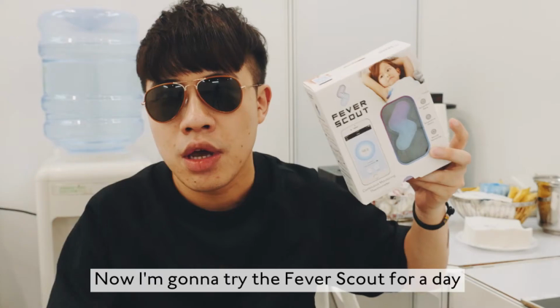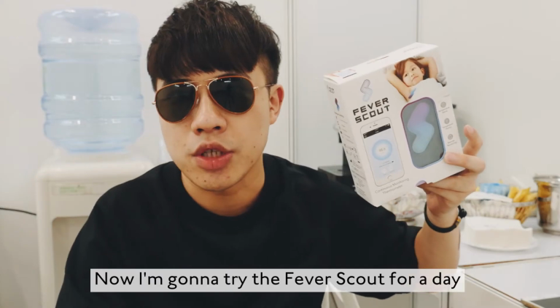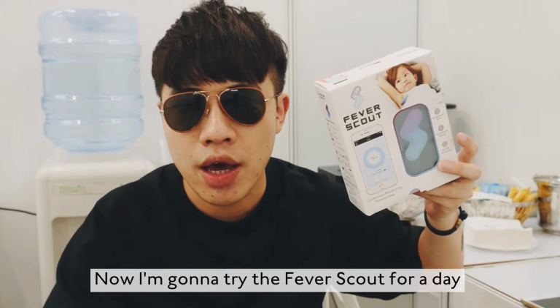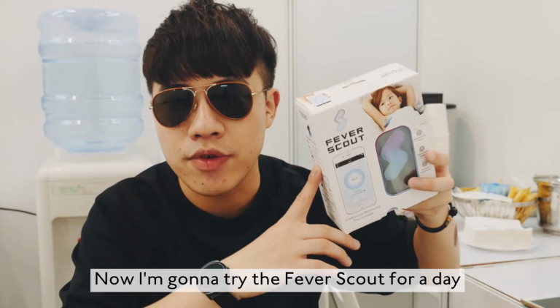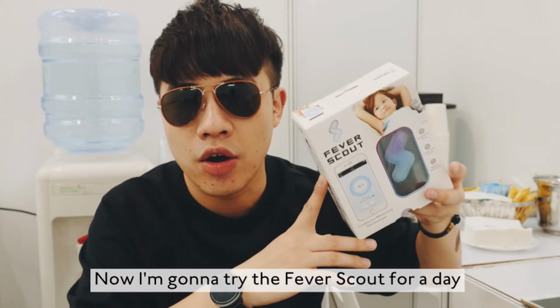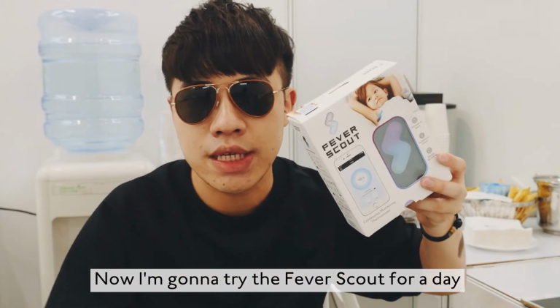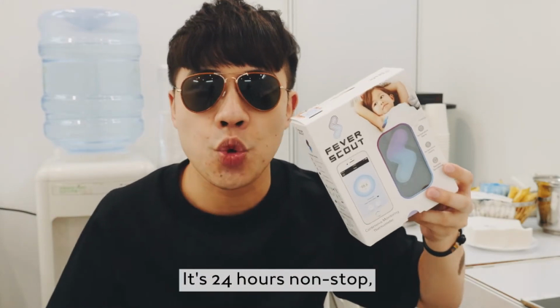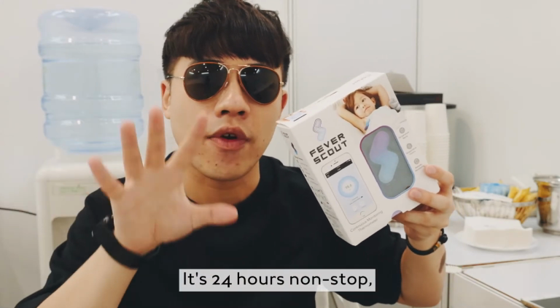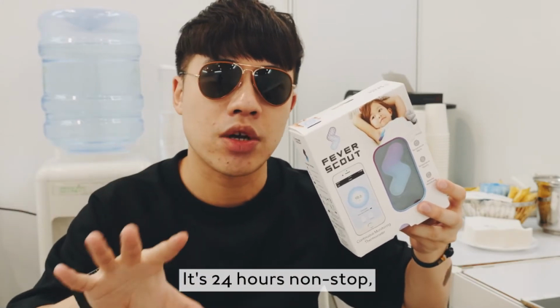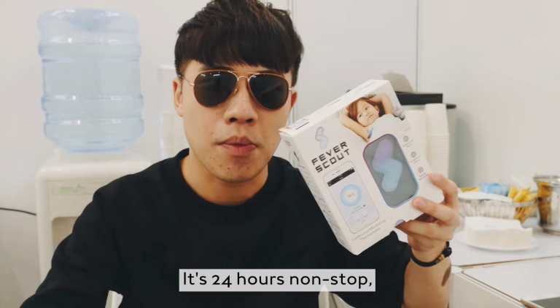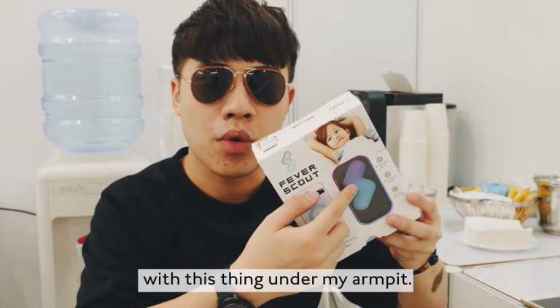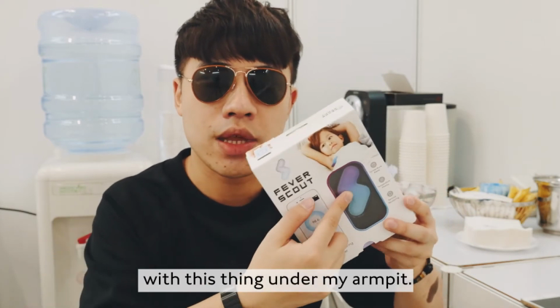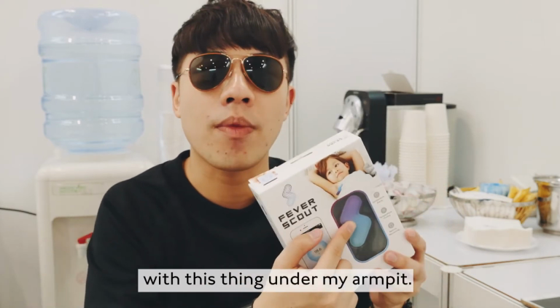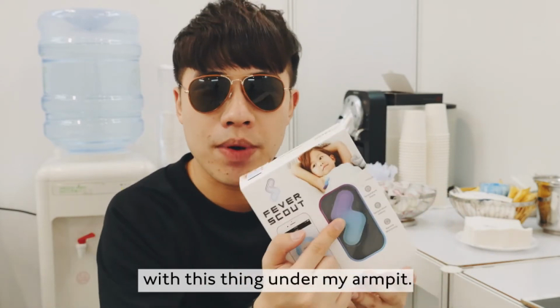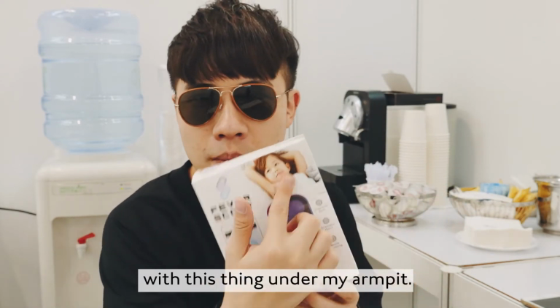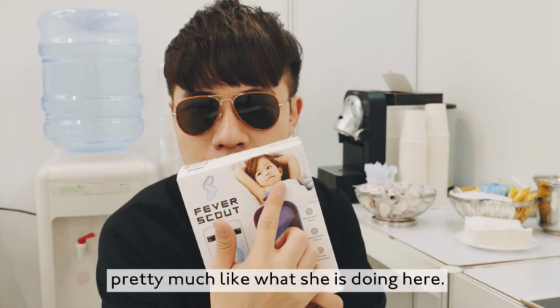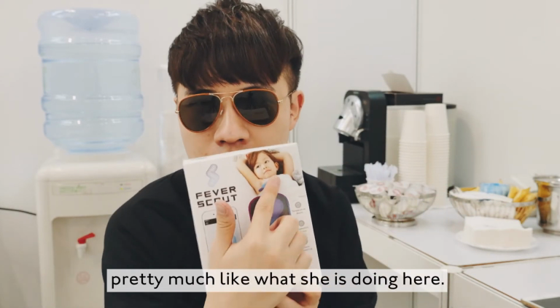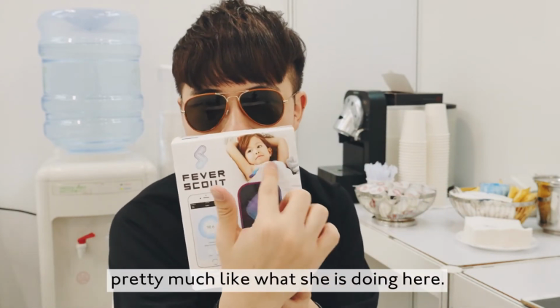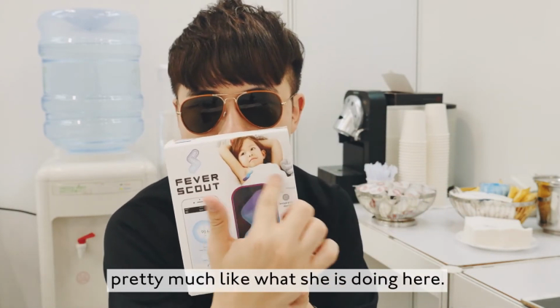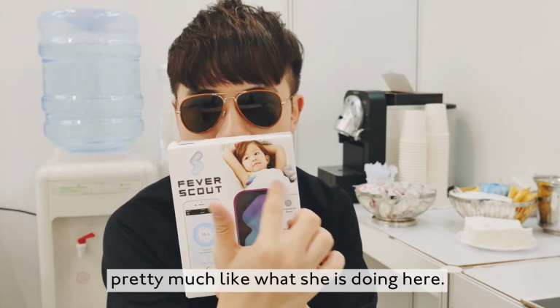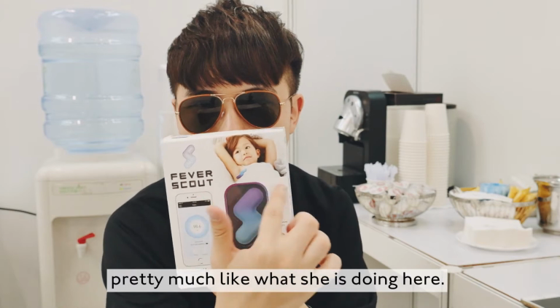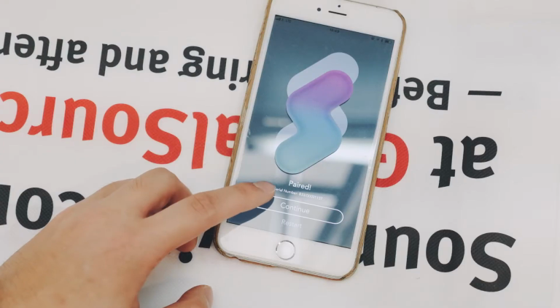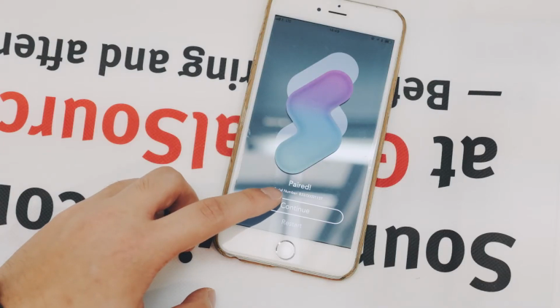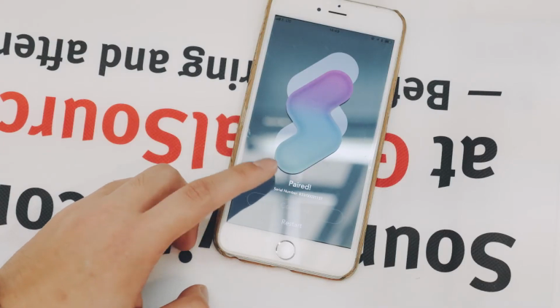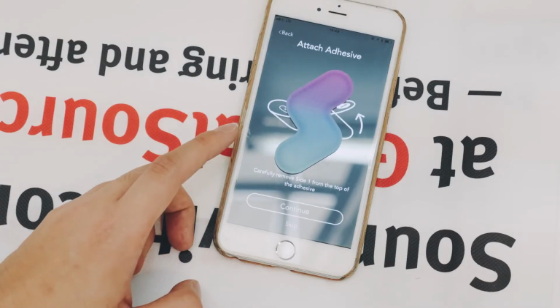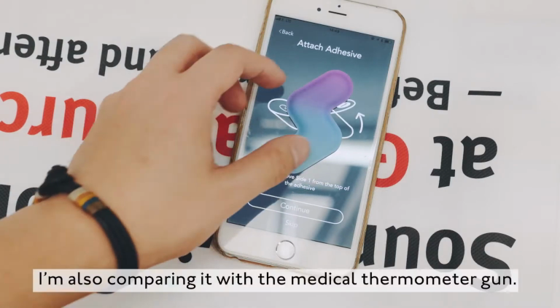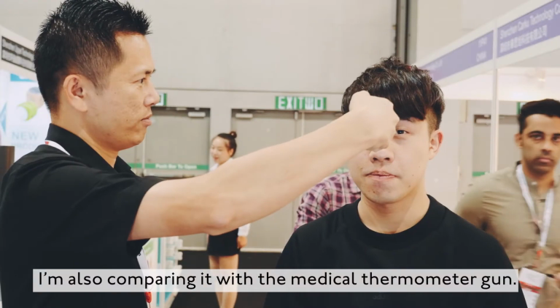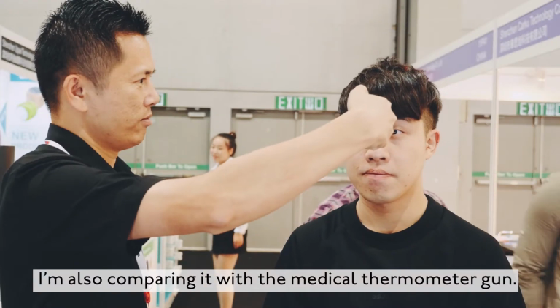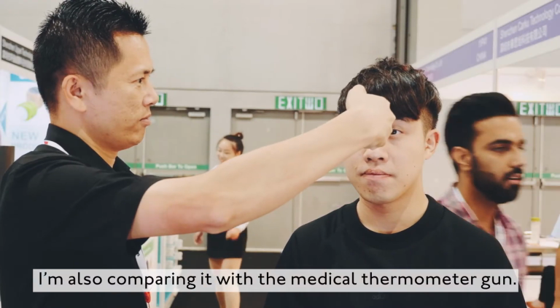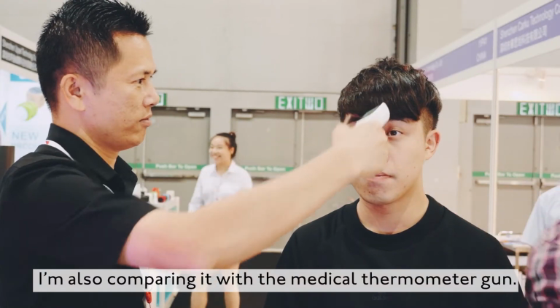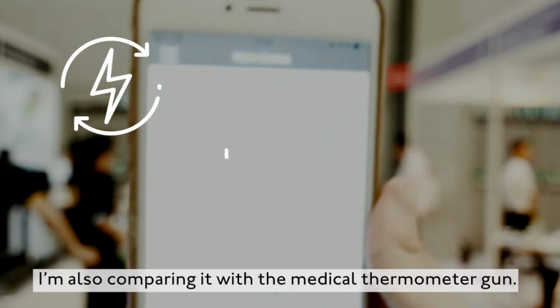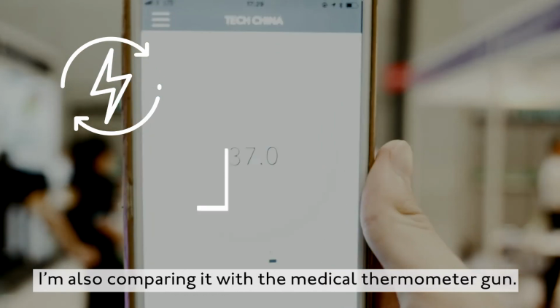Now I'm going to try the Fever Scout for a day — just 24 hours non-stop with this thing under my armpit, pretty much like what's shown here. I'm also comparing it with a medical thermometer gun.